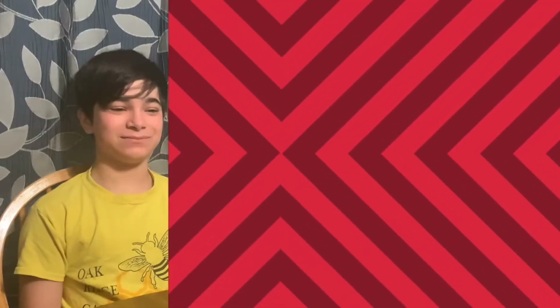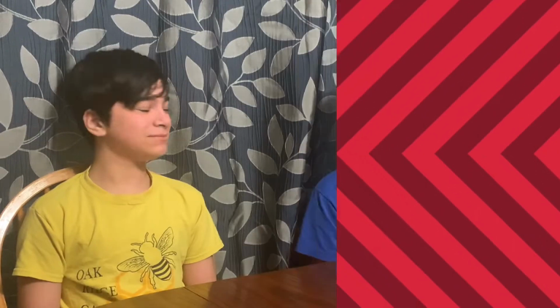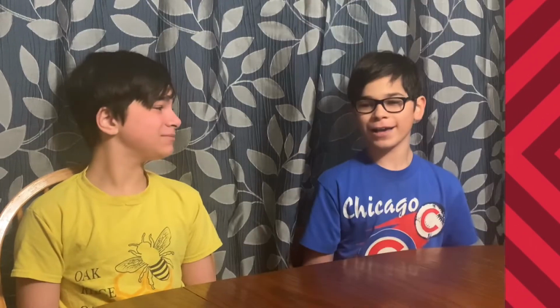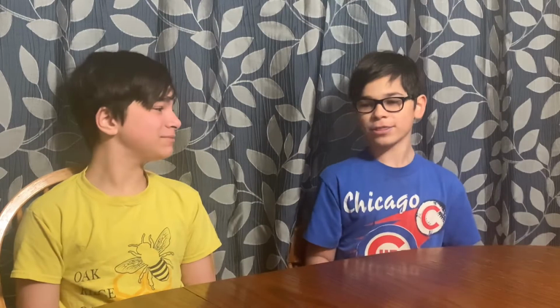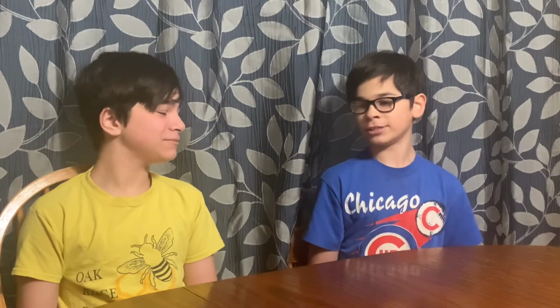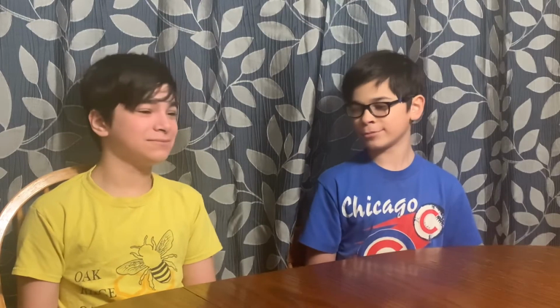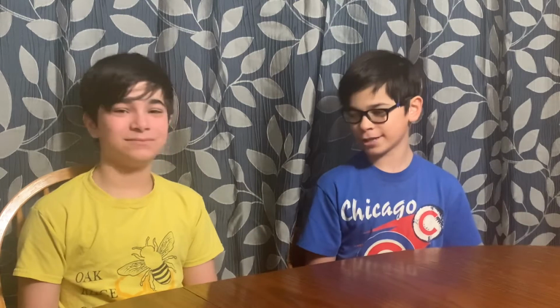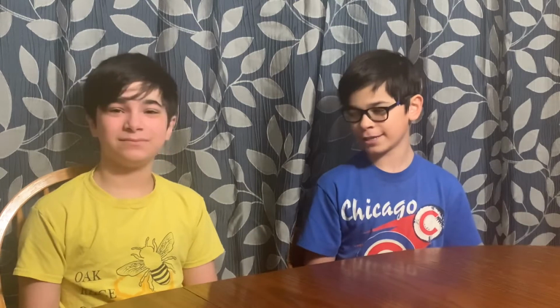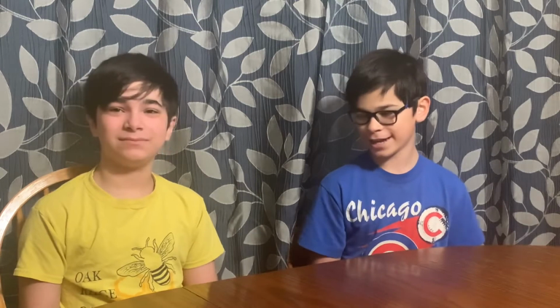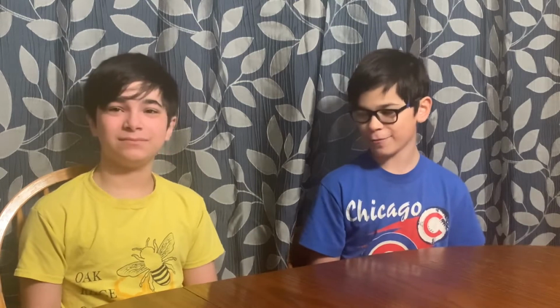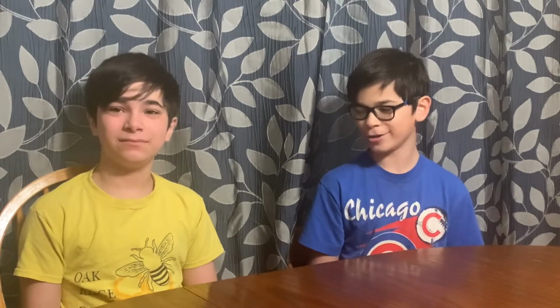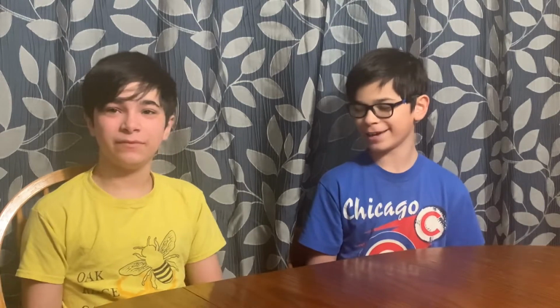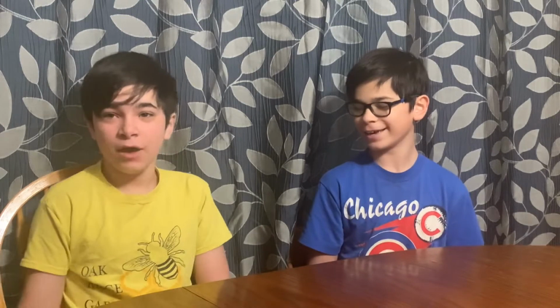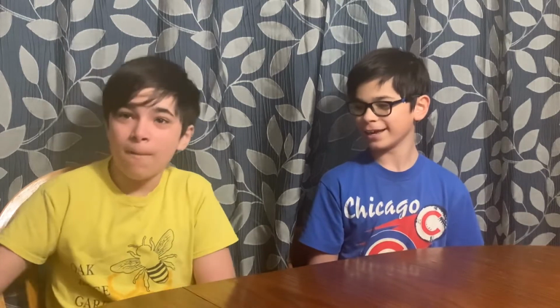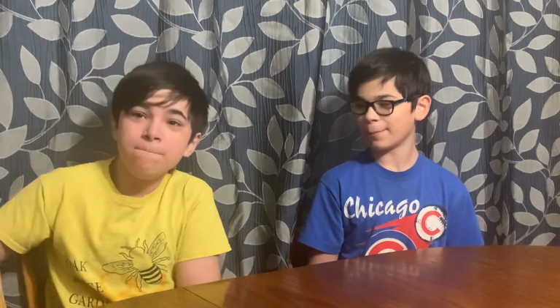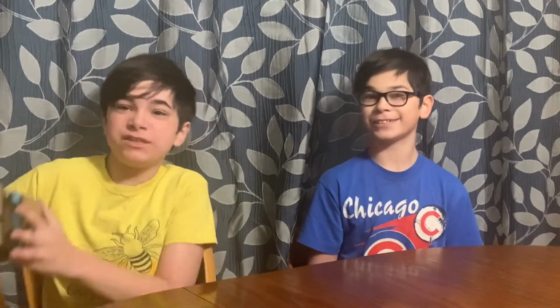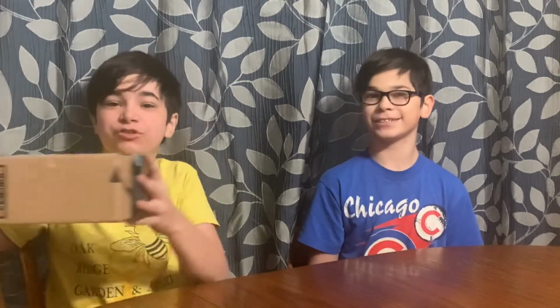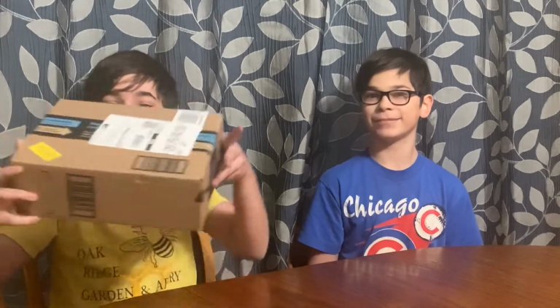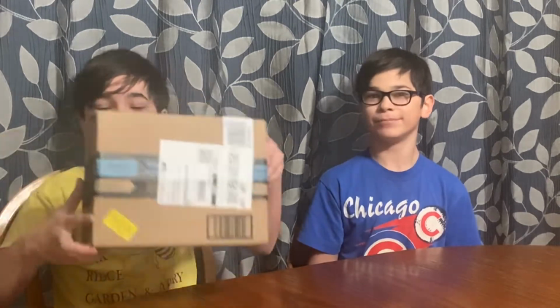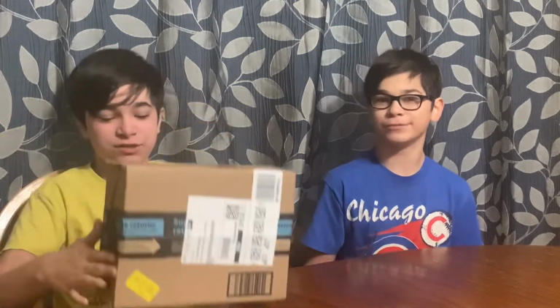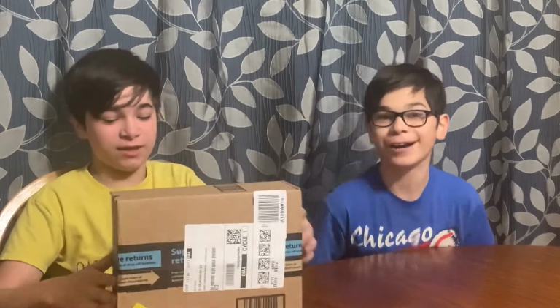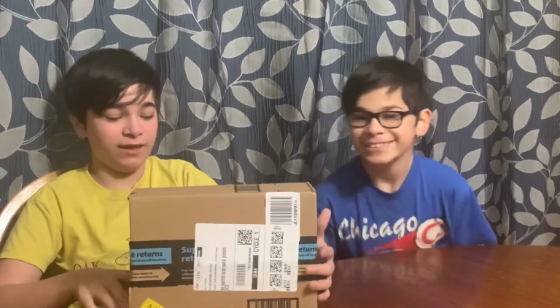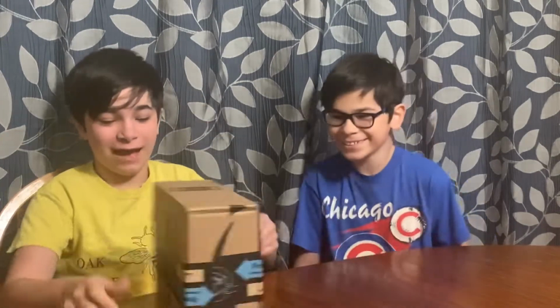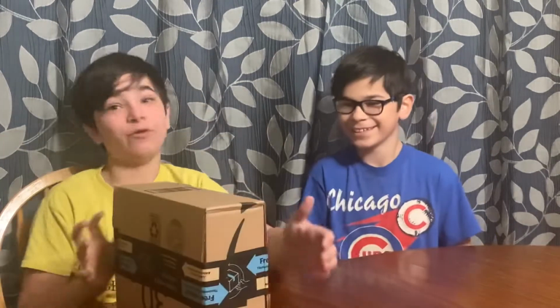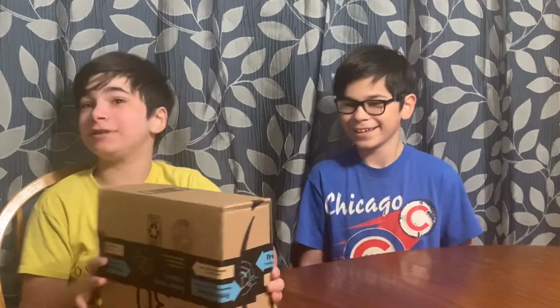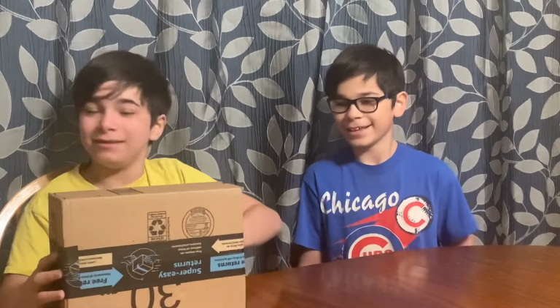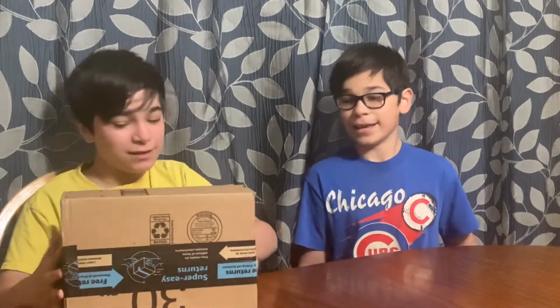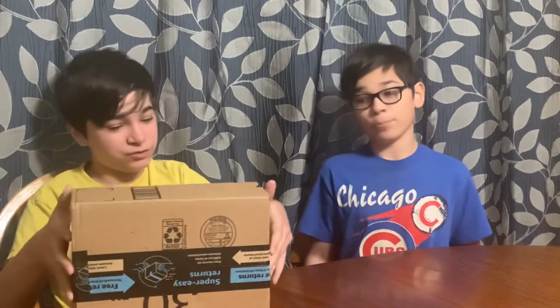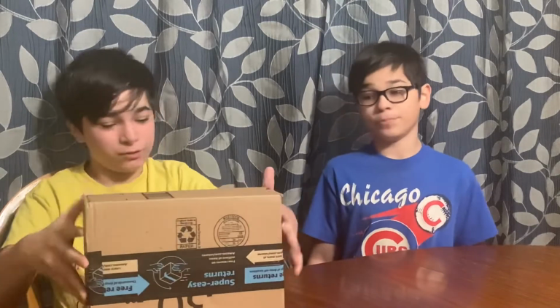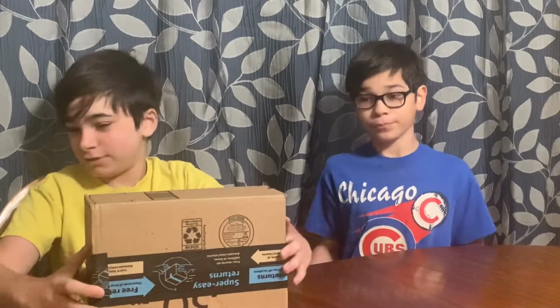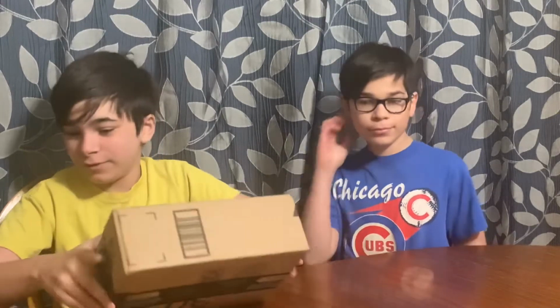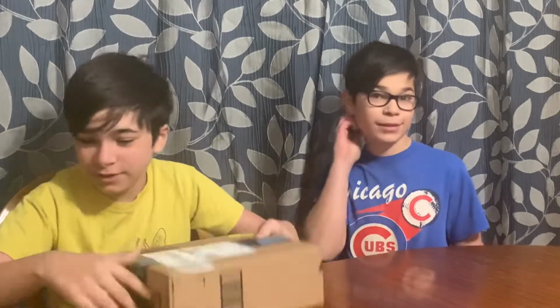Welcome back guys to Funtime Toy Toy, and today we are doing a mystery box thingy. I don't know what's in it. So let's open this thing up.